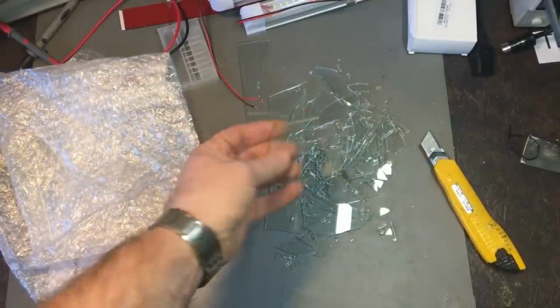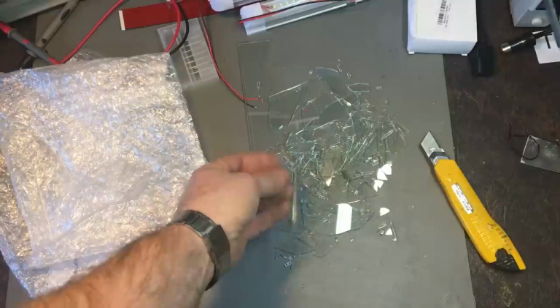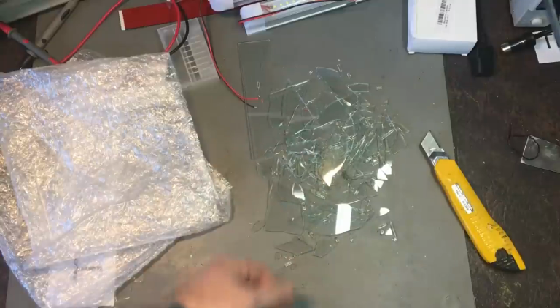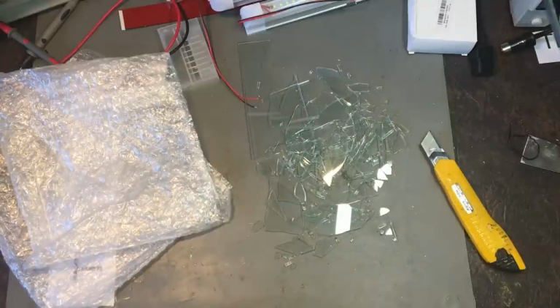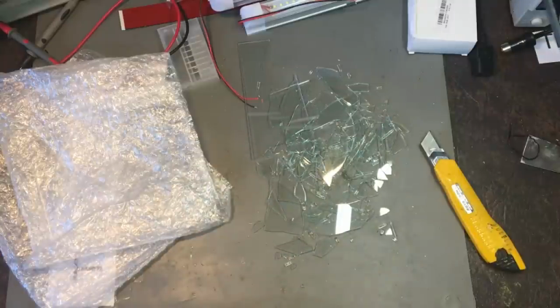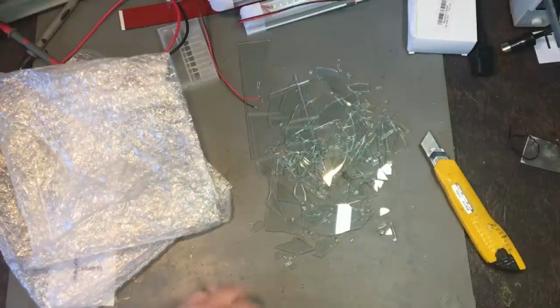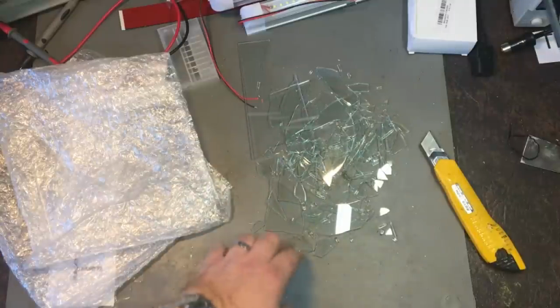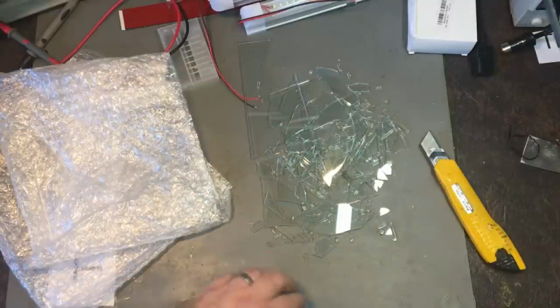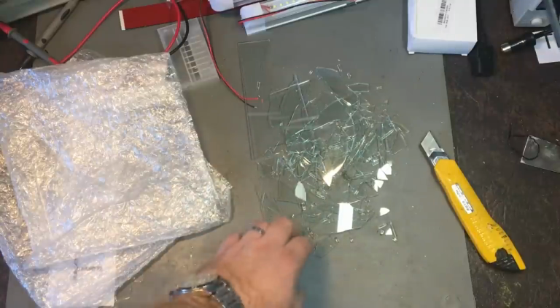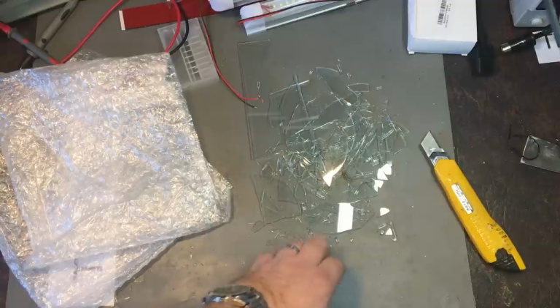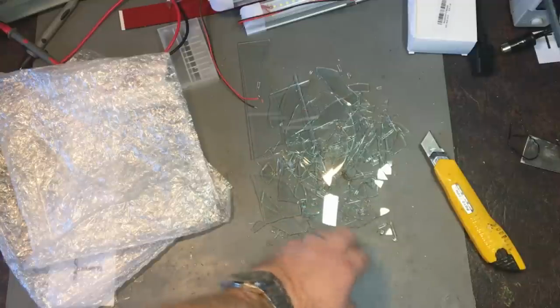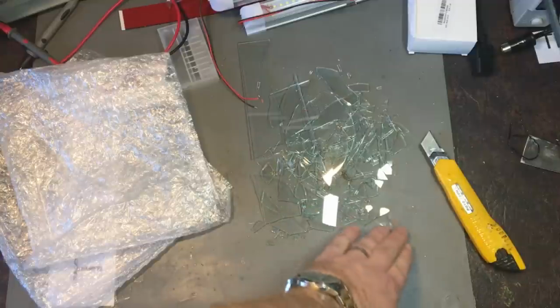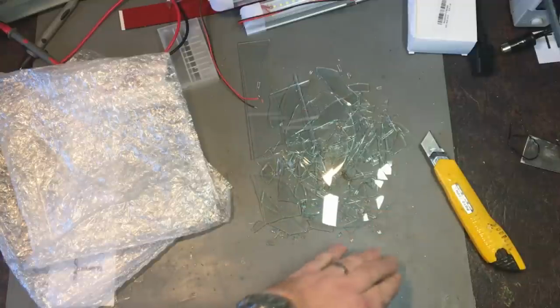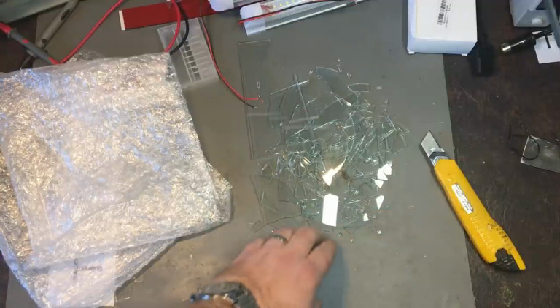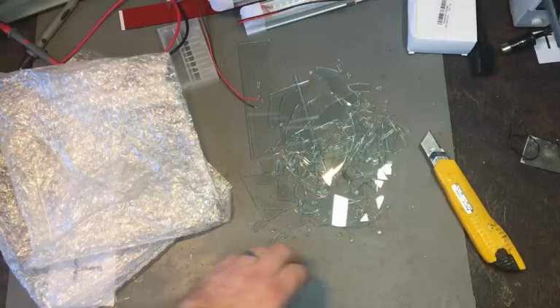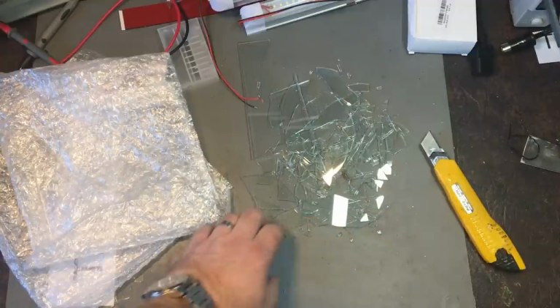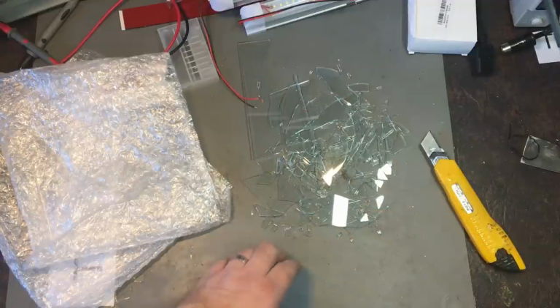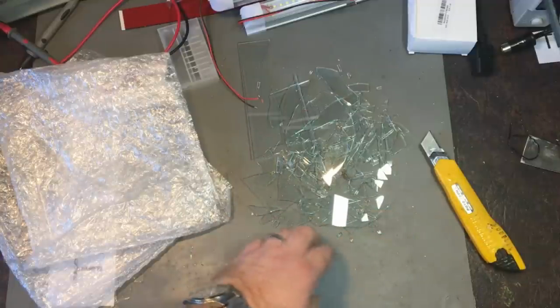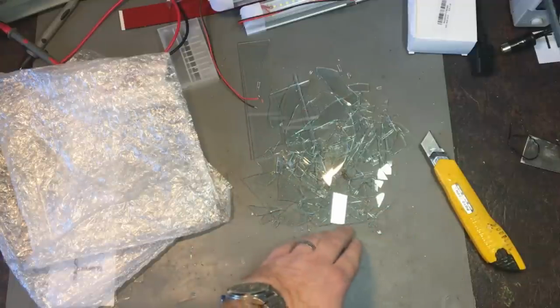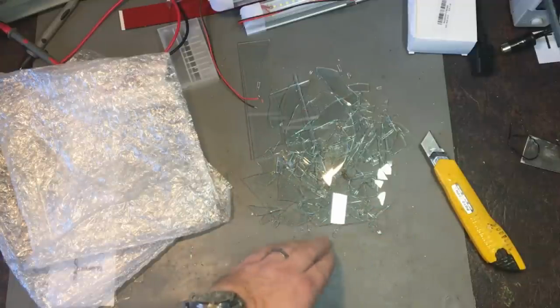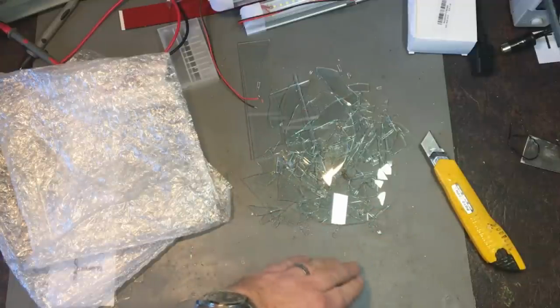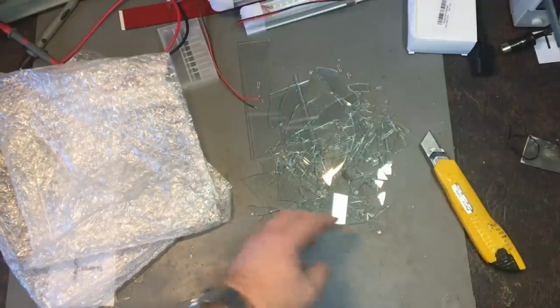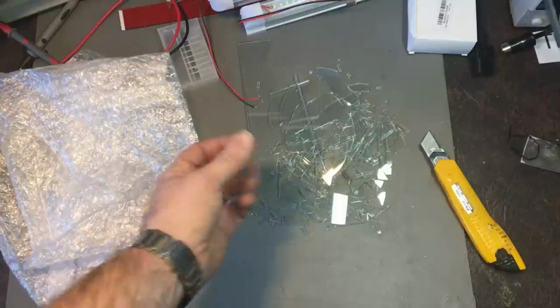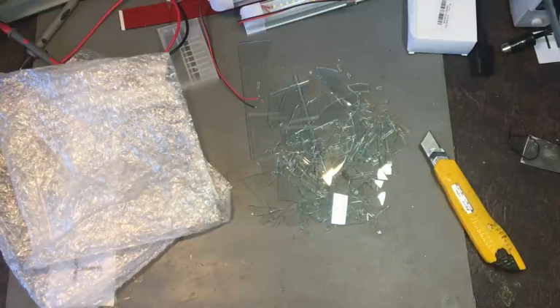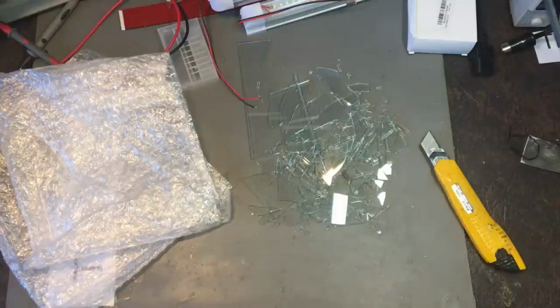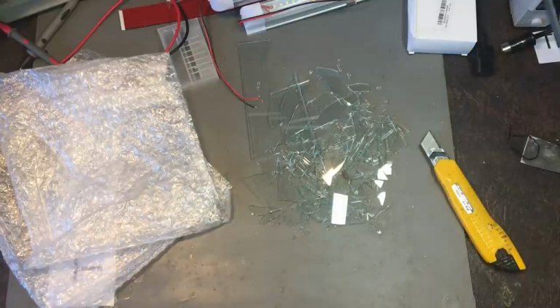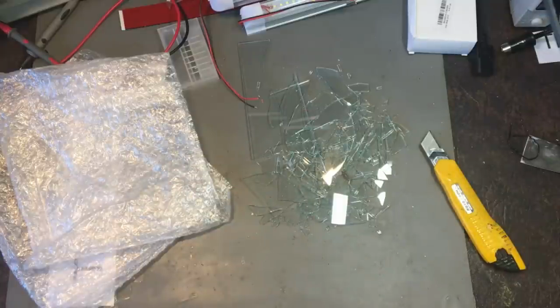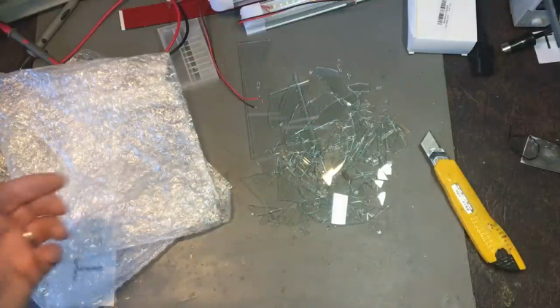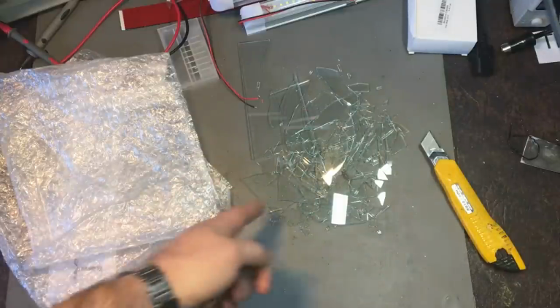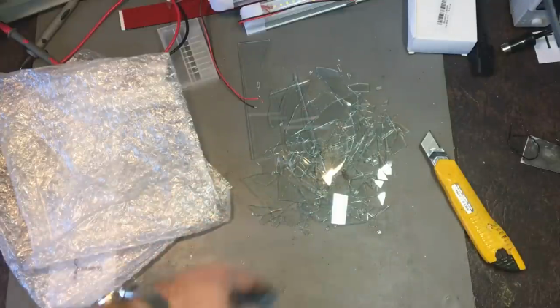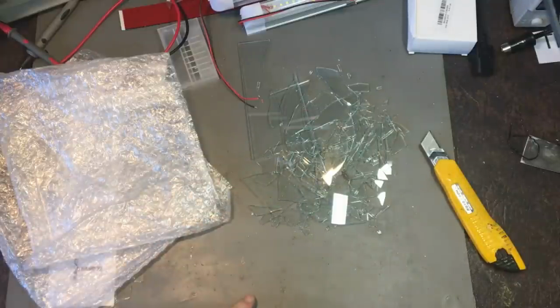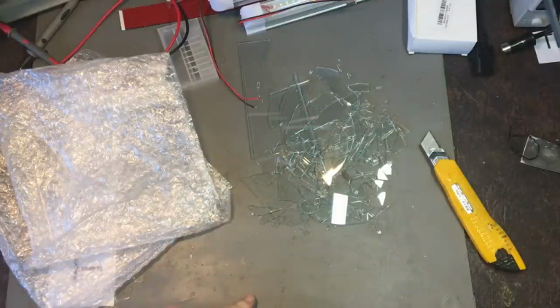Maybe it's best not to buy a glass sheet from people in China because they don't seem to have any idea of how to pack it. The filament is packed better than the glass — what does that say?